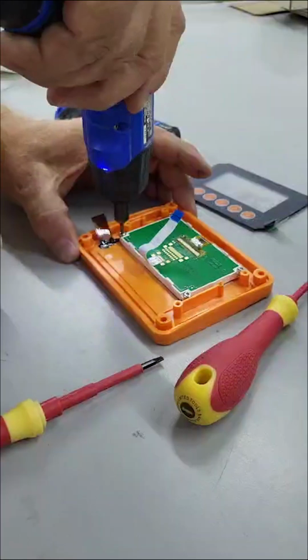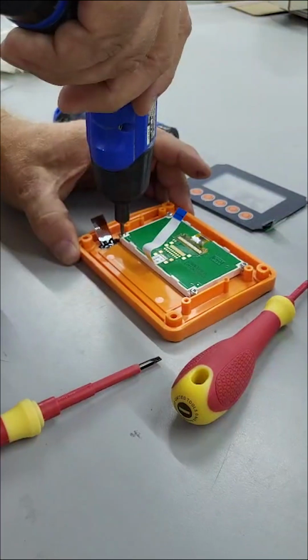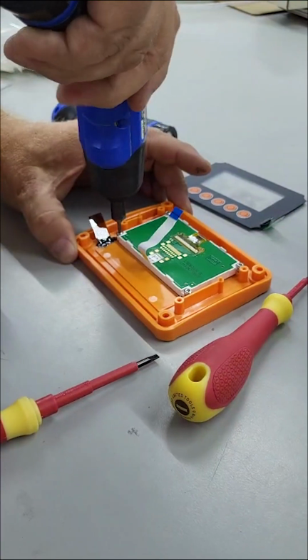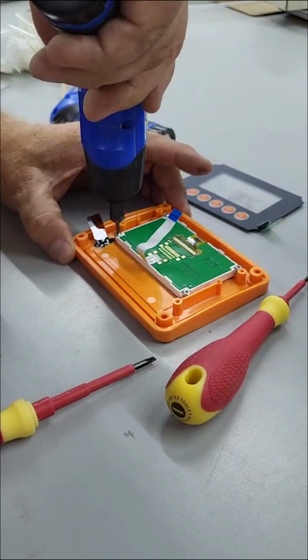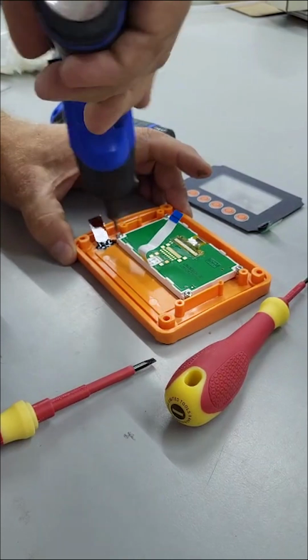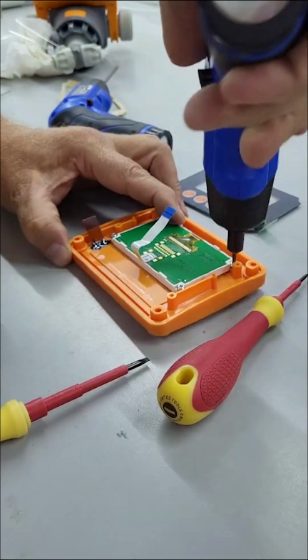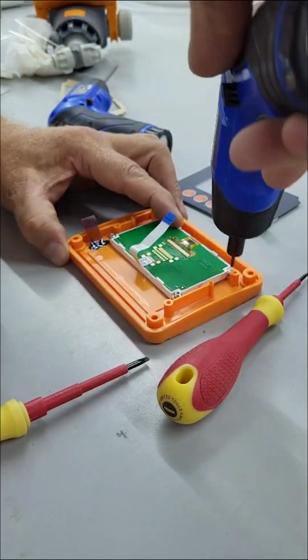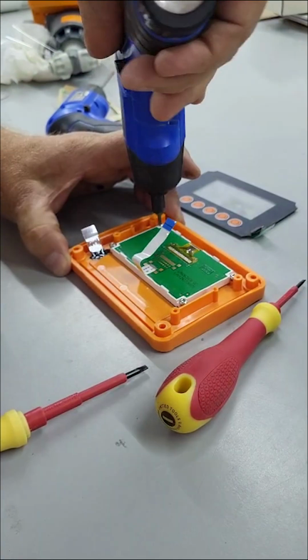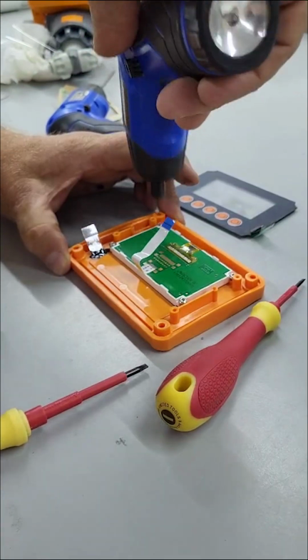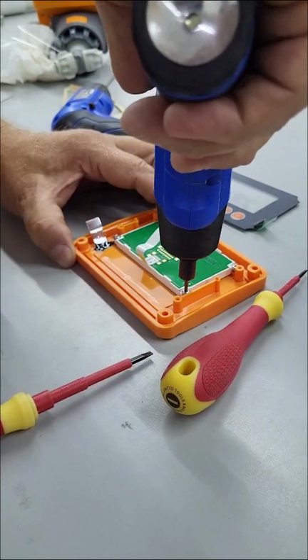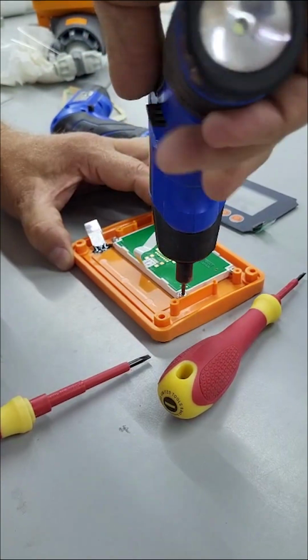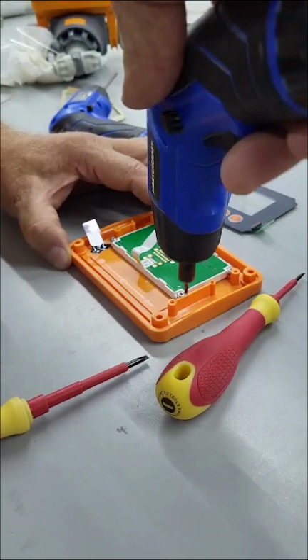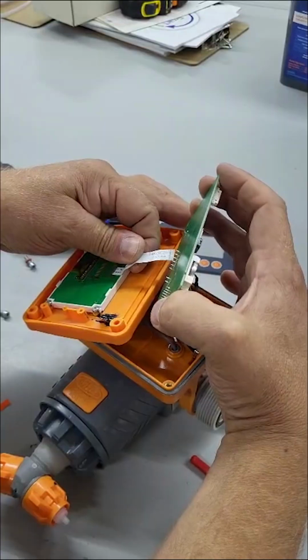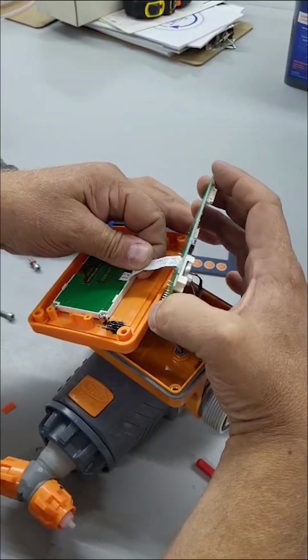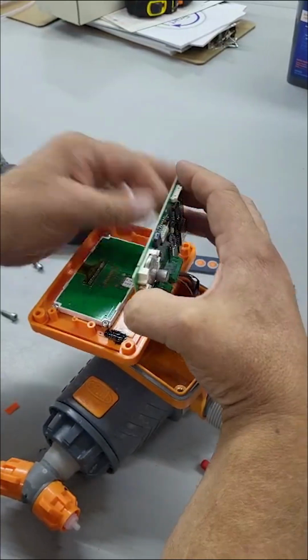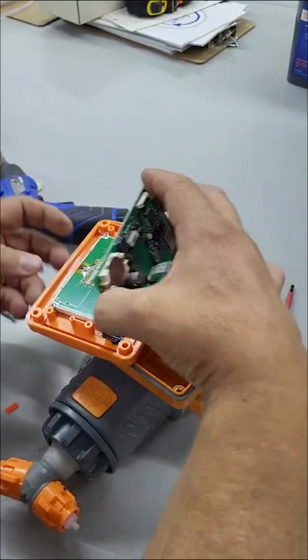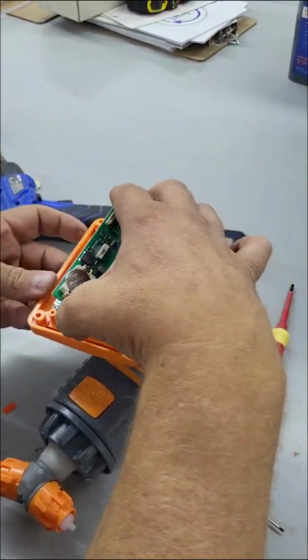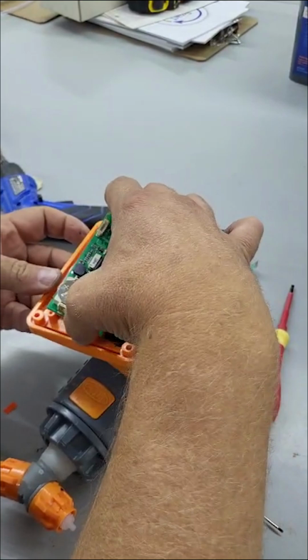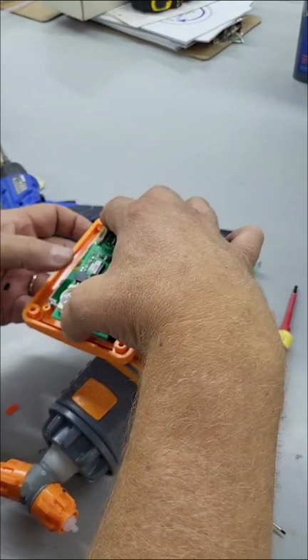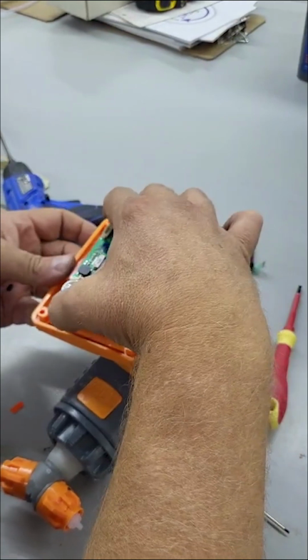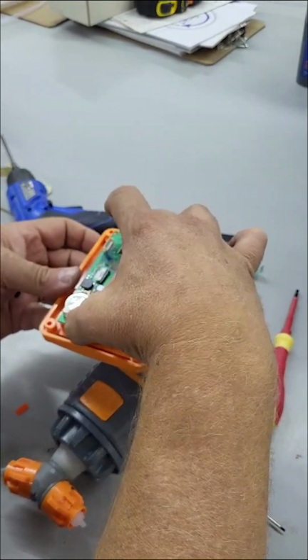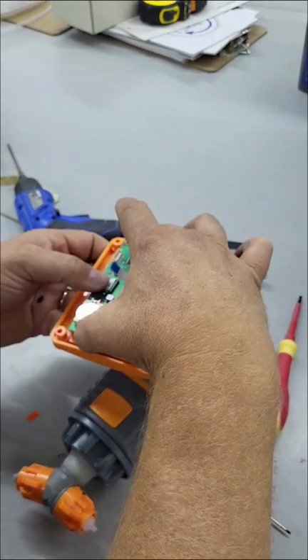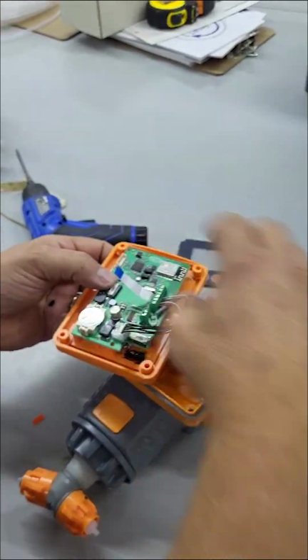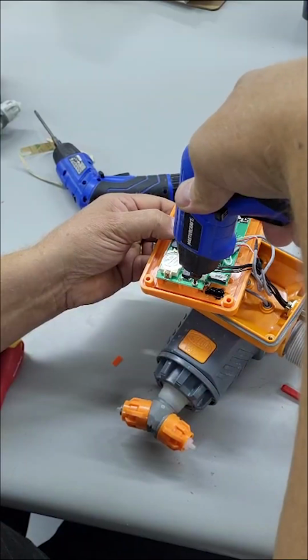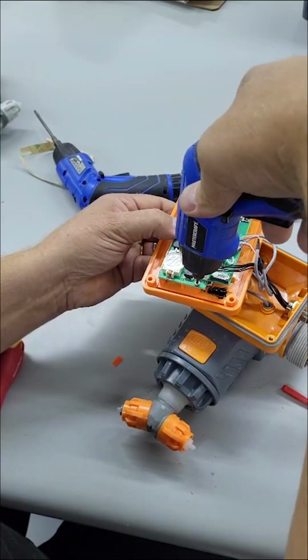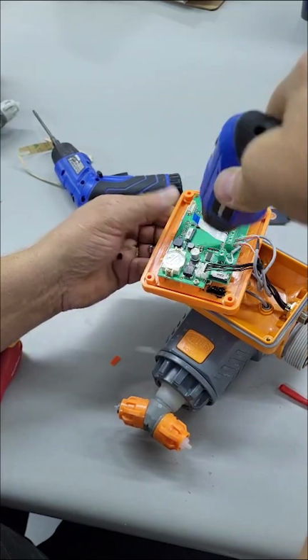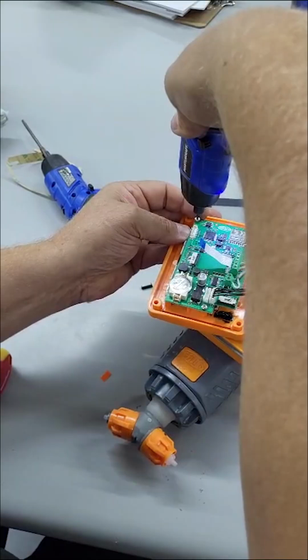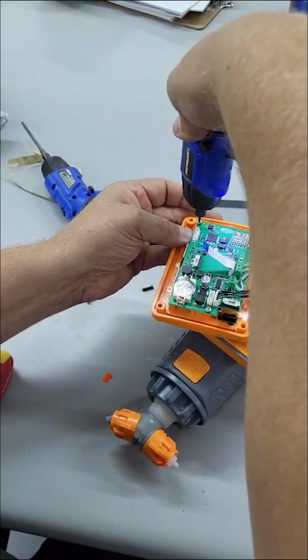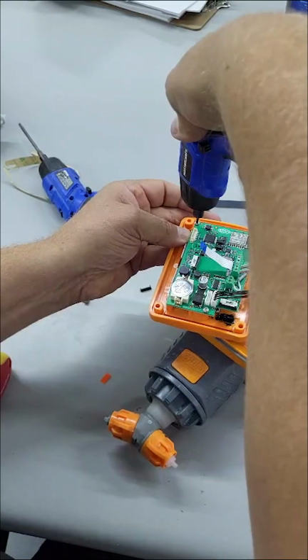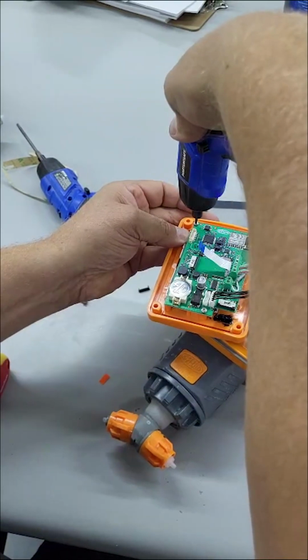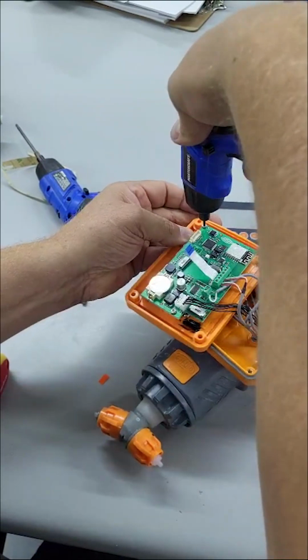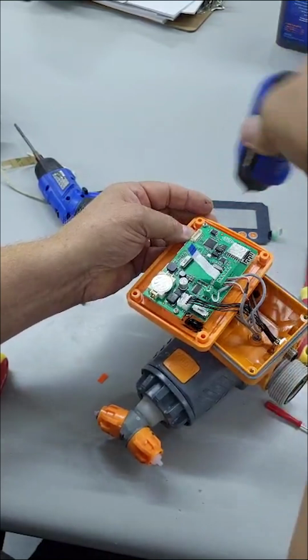Attach the screen with the four screws — do not over tighten. Guide the screen wire strip through the hole in the main circuit board, then use the two screws and reattach the main circuit board to the display assembly.